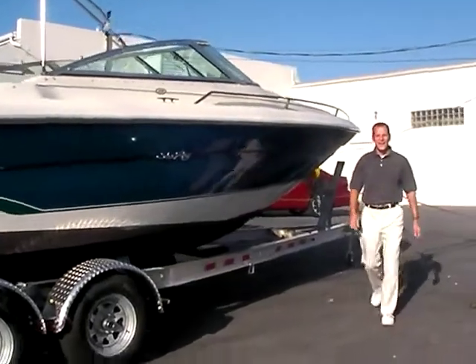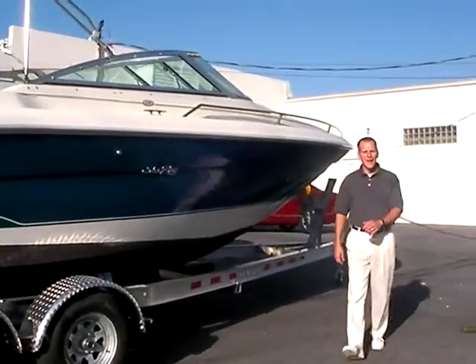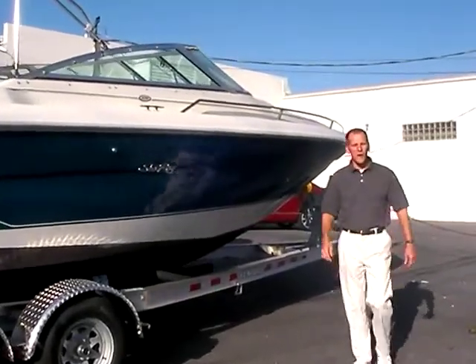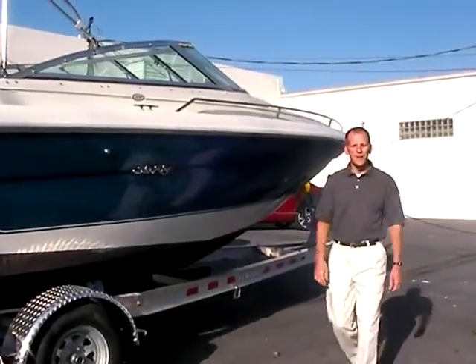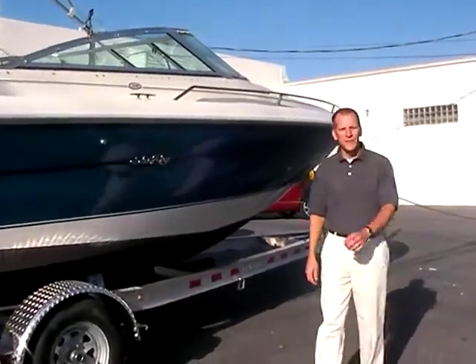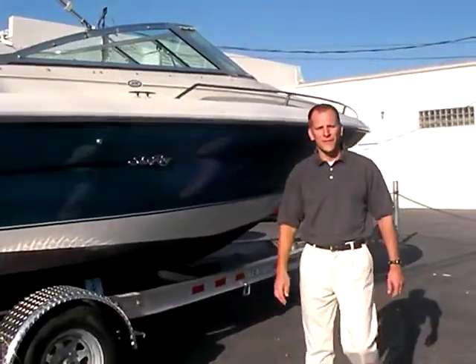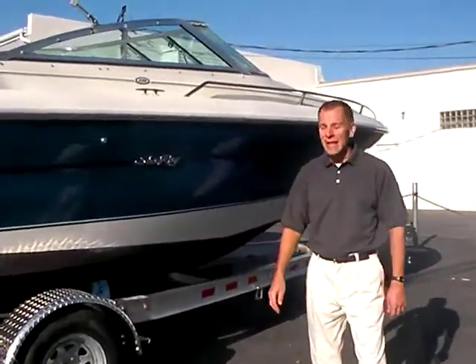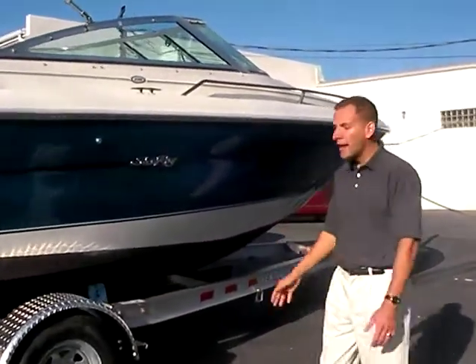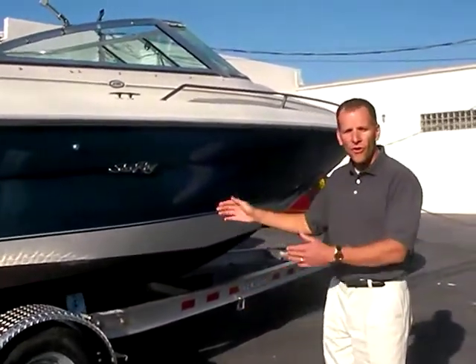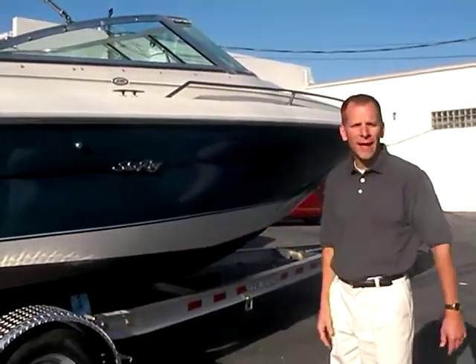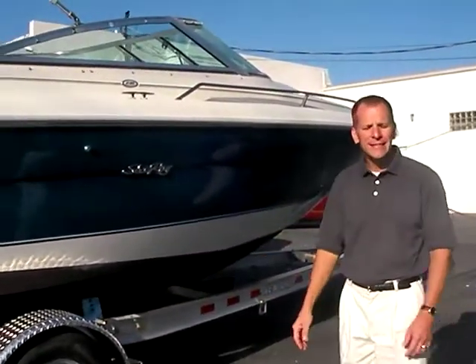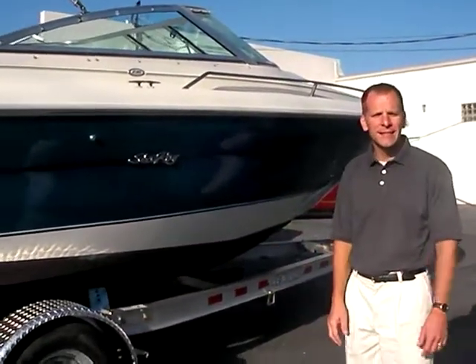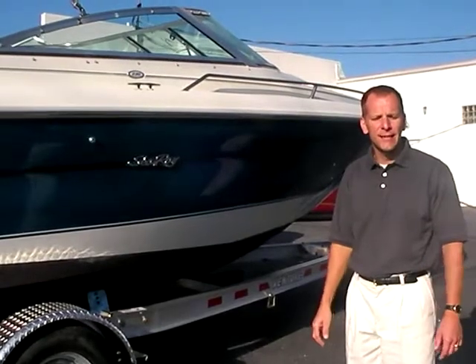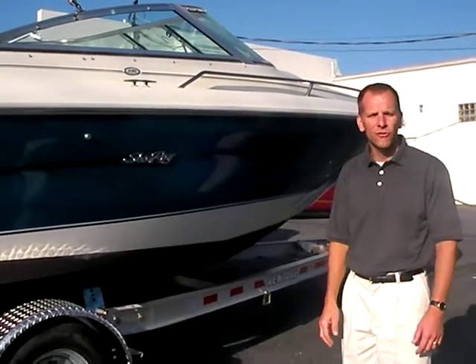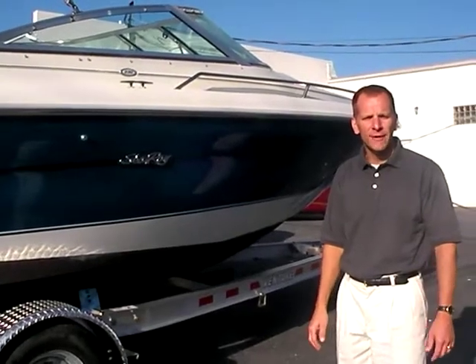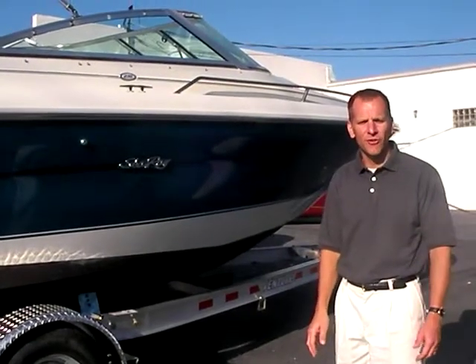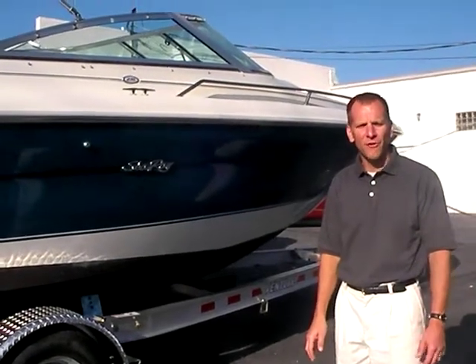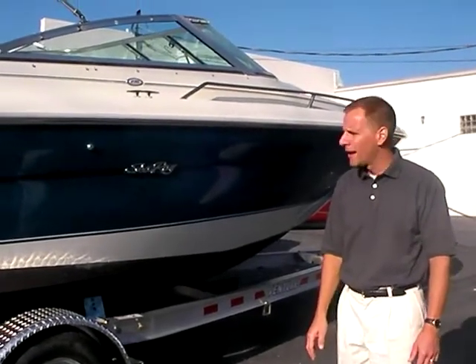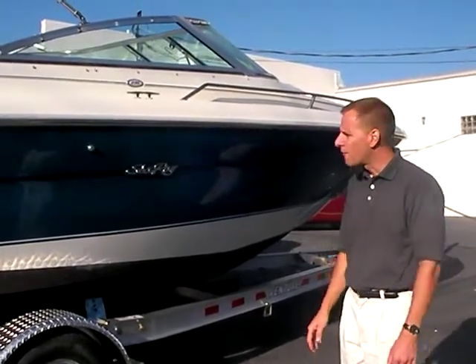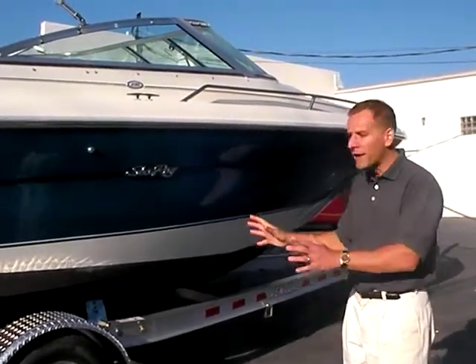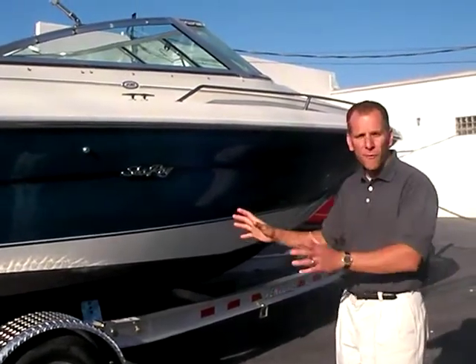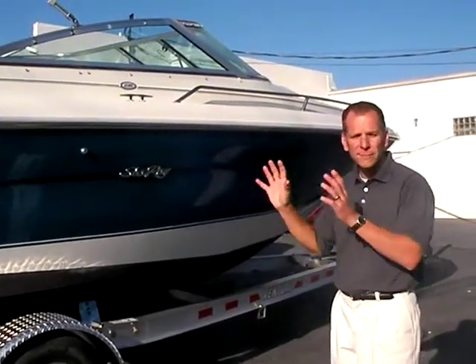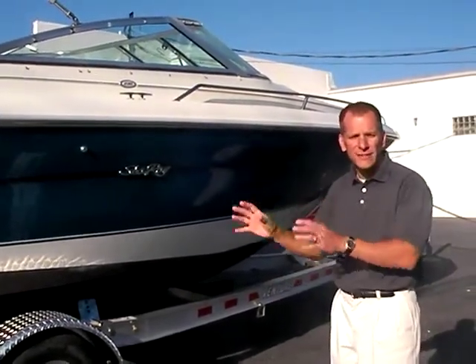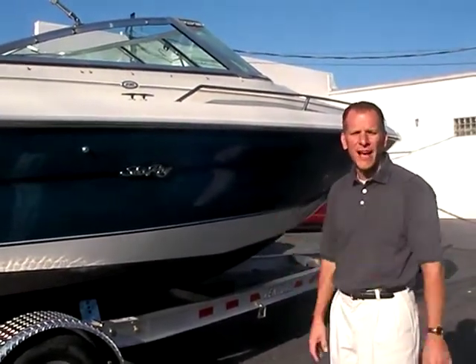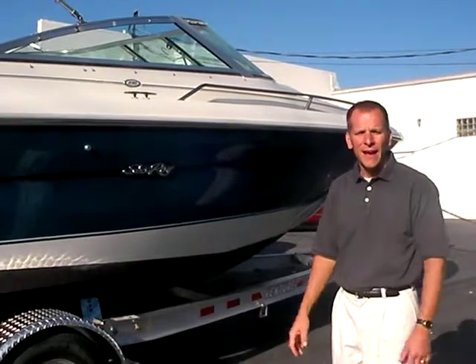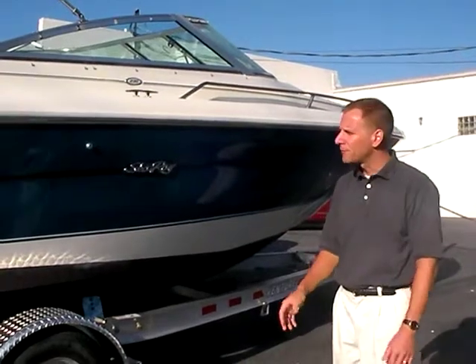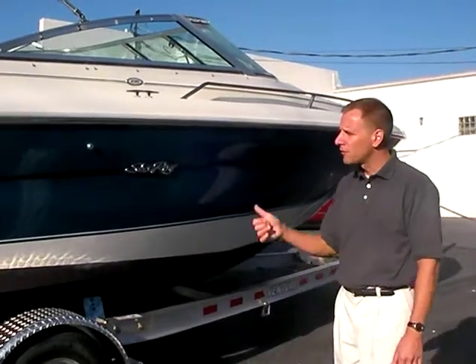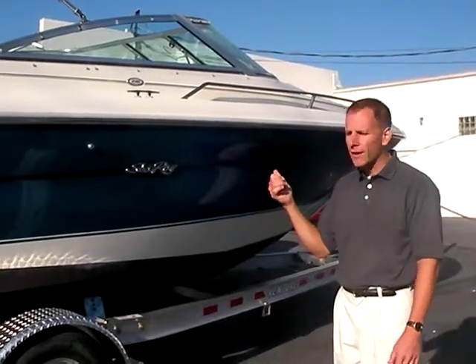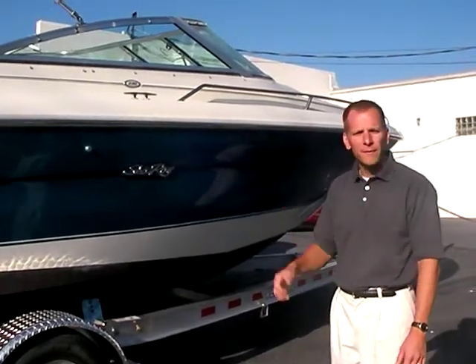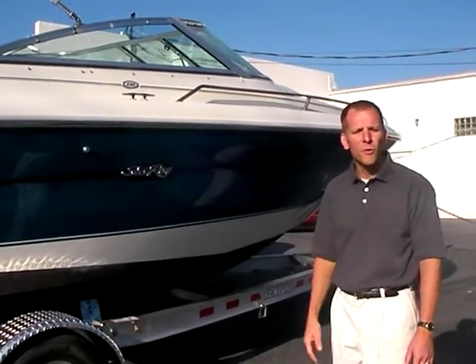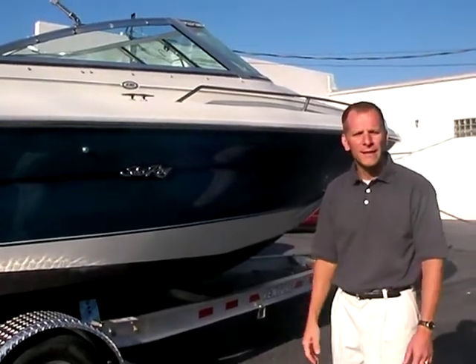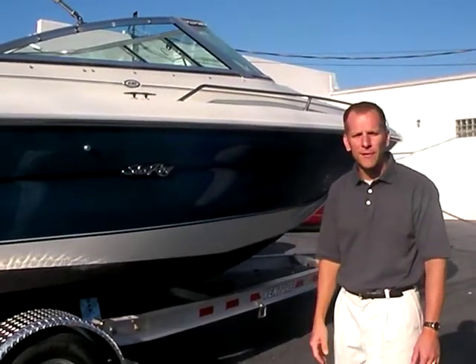Hello again and welcome to Peters Marine Service. Today I'm going to show you a 1996 Sea Ray 230 Signature bow rider. Very nice boat, very spacious inside. You'll get a nice feel when we get inside the boat.